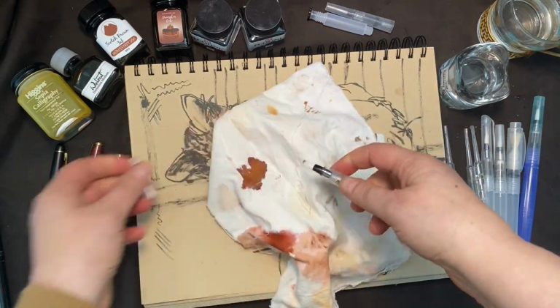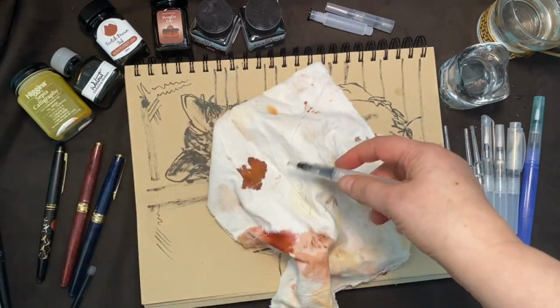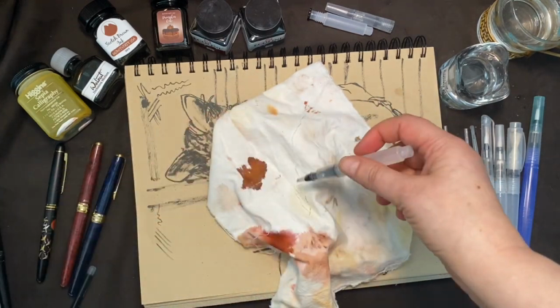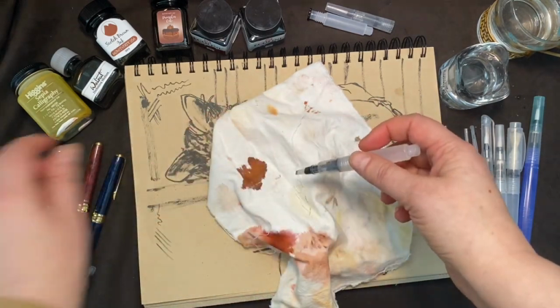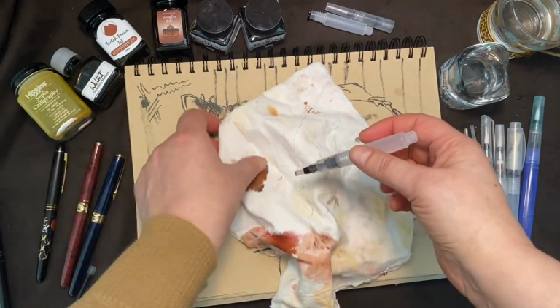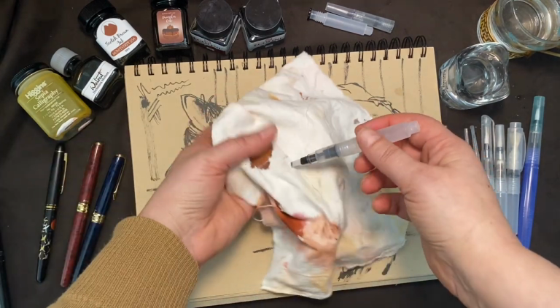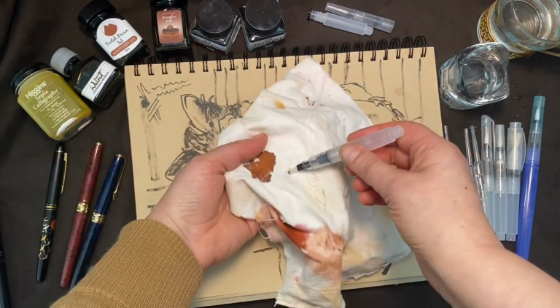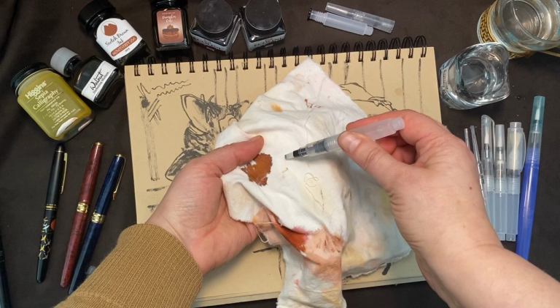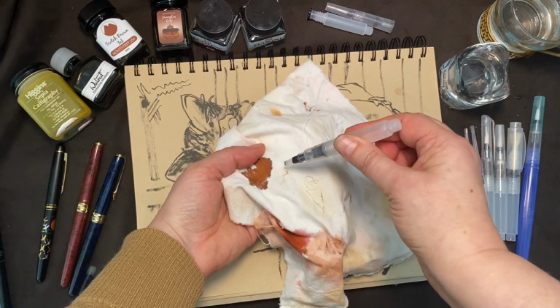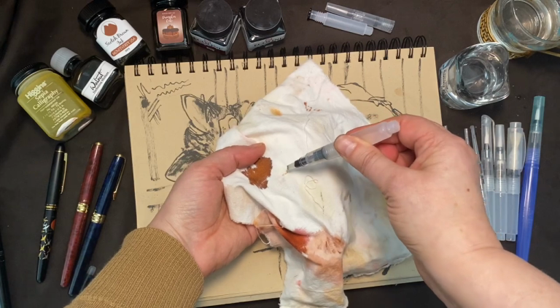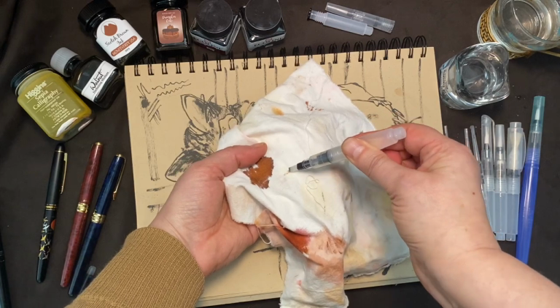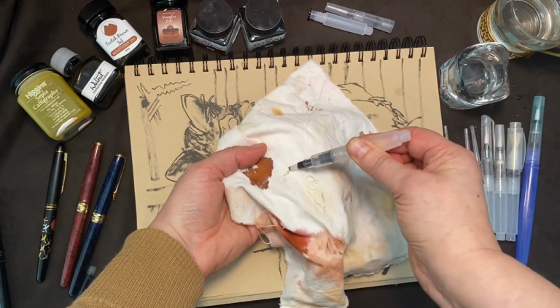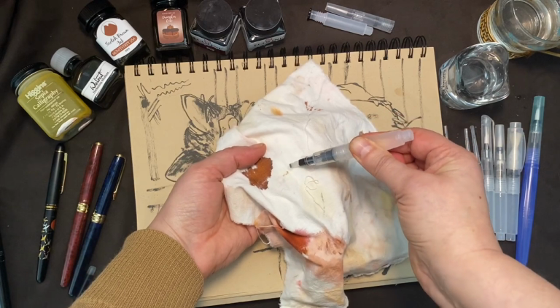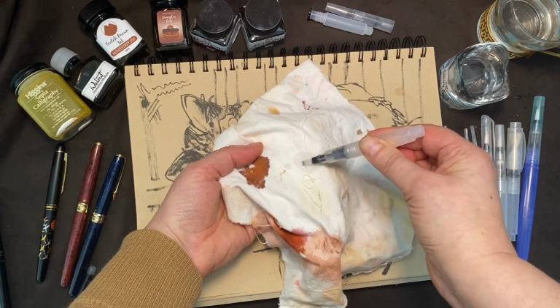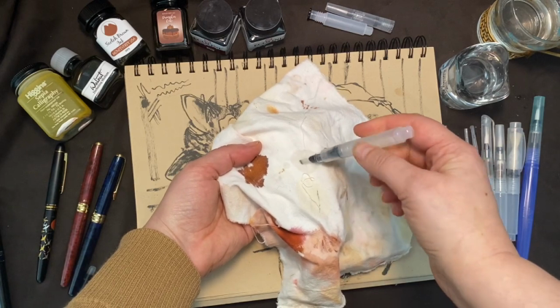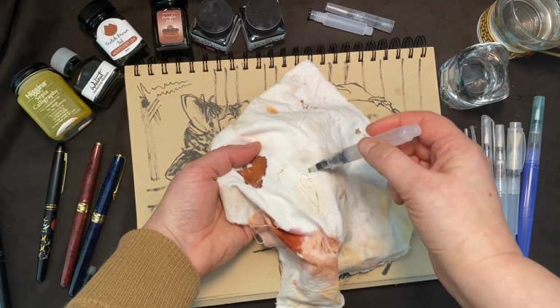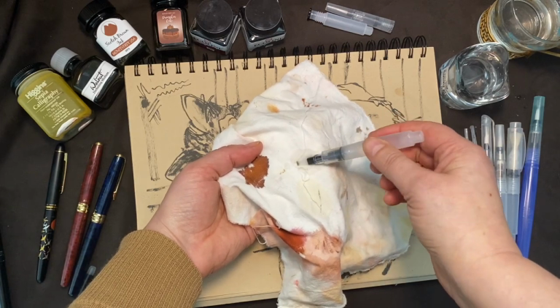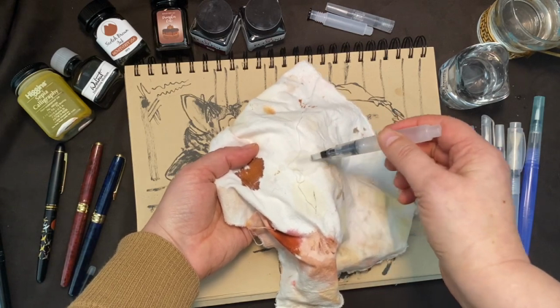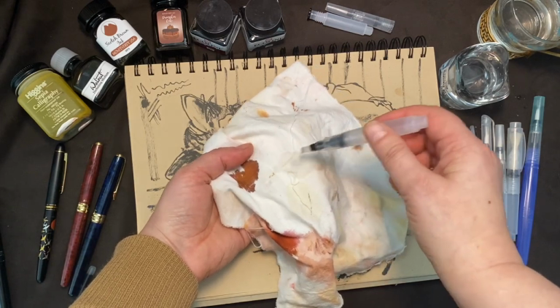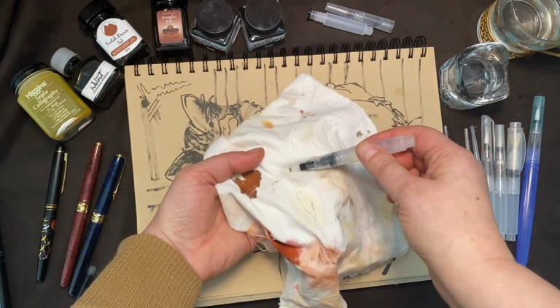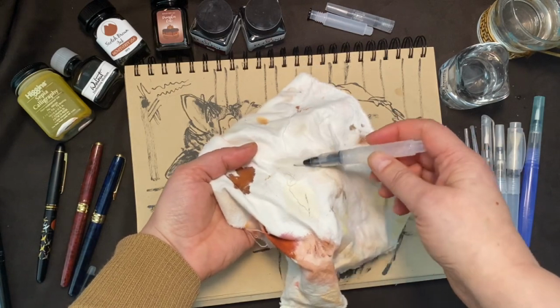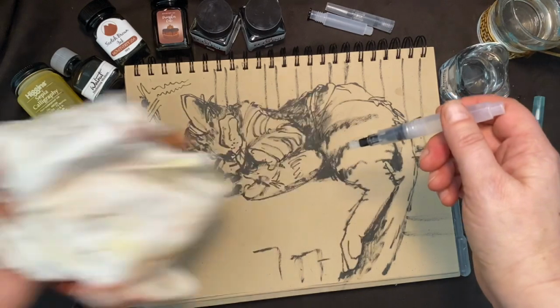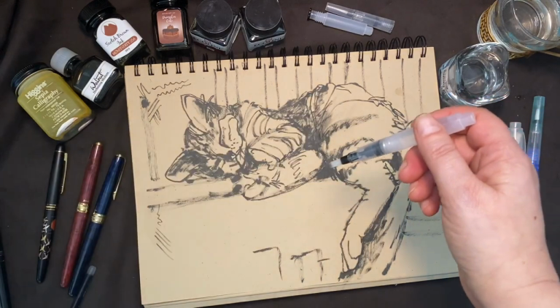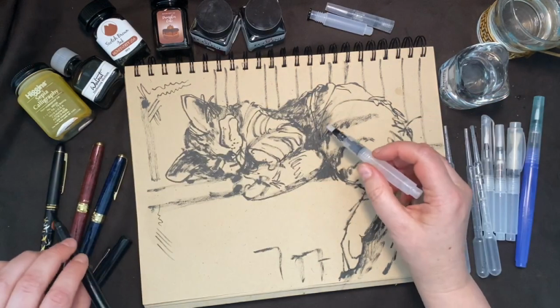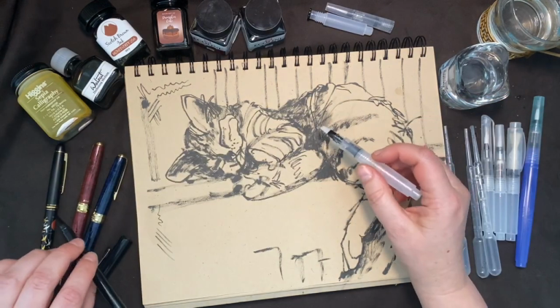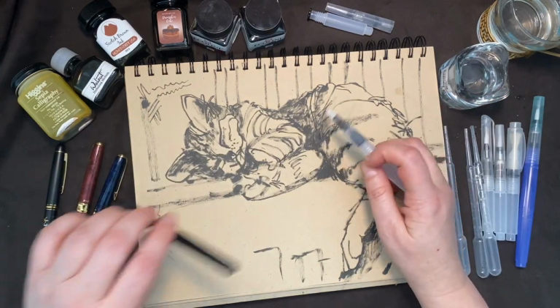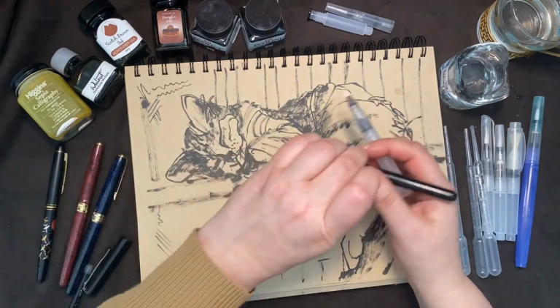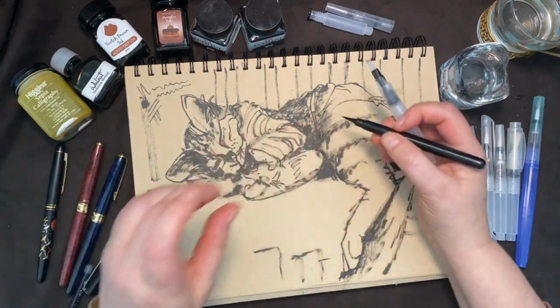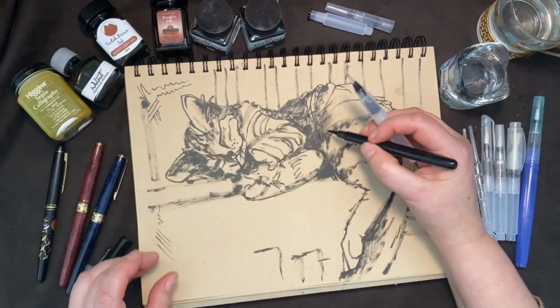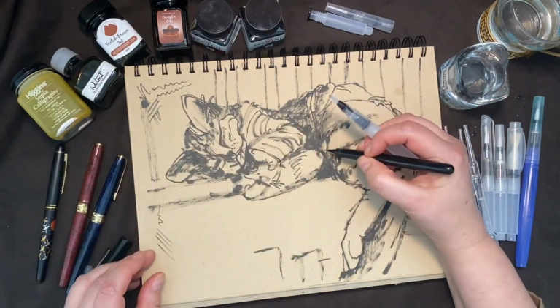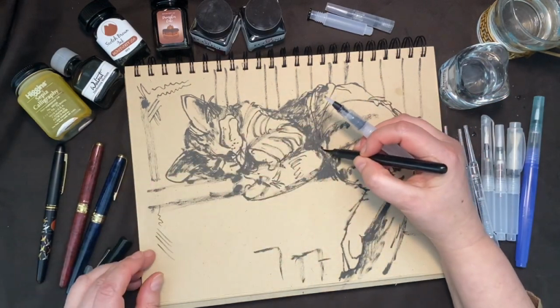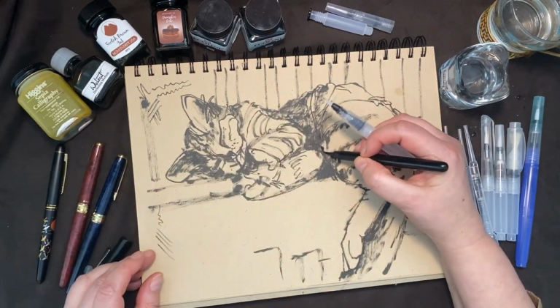Having a brush pen full of water is certainly handy for watercolors, watercolor crayons, or watercolor pencils. Instead of having a whole container of water in your travels, you can just carry a small brush pen.